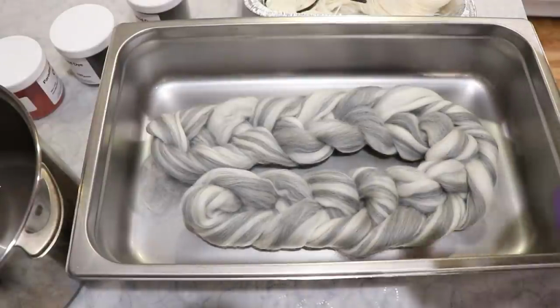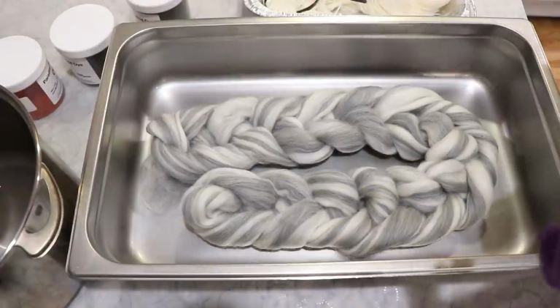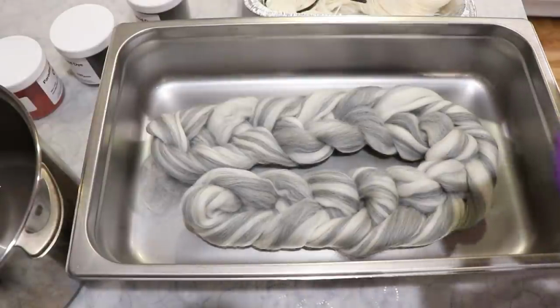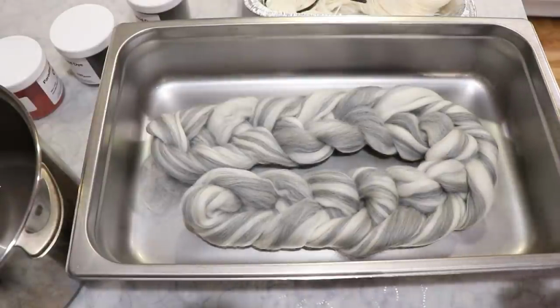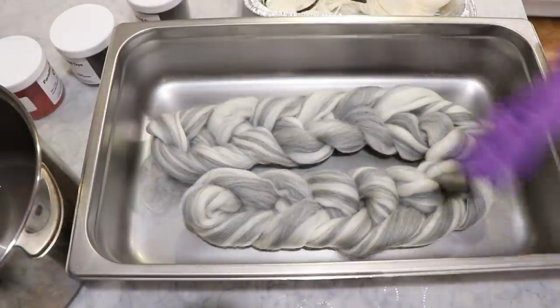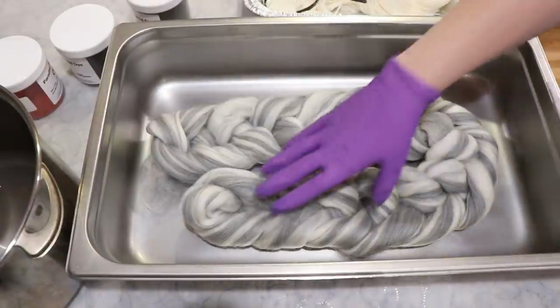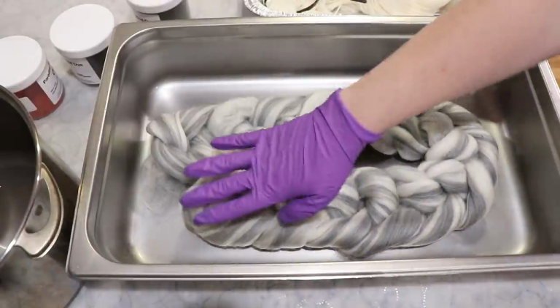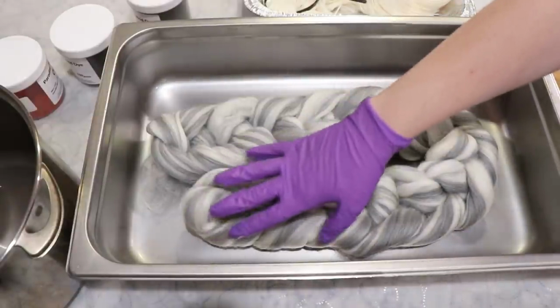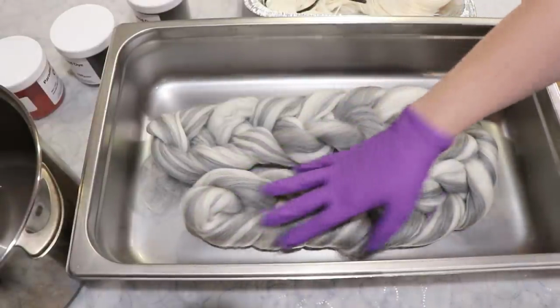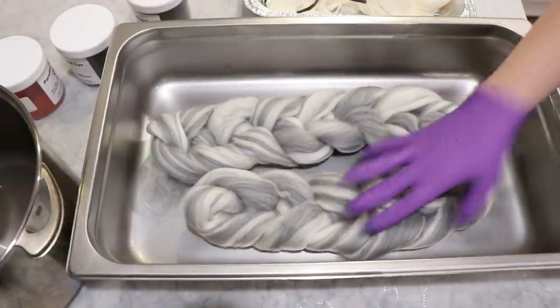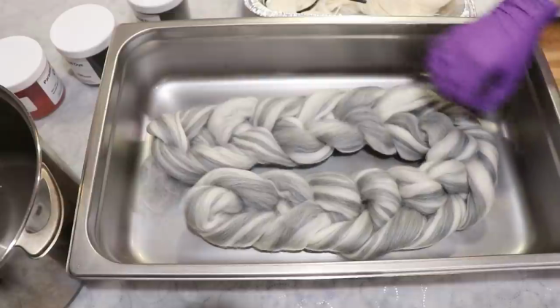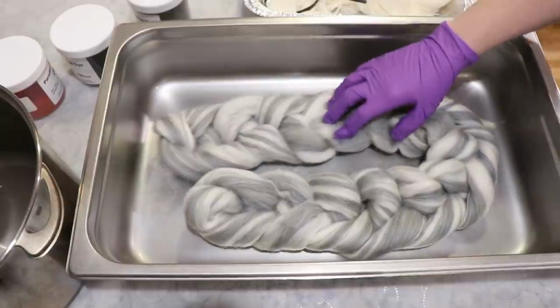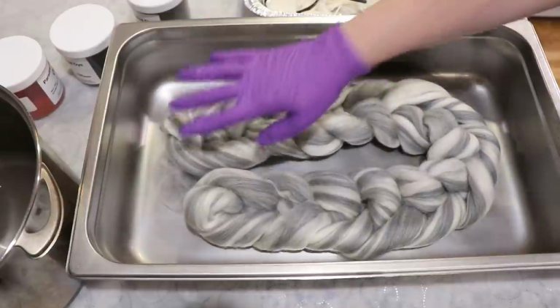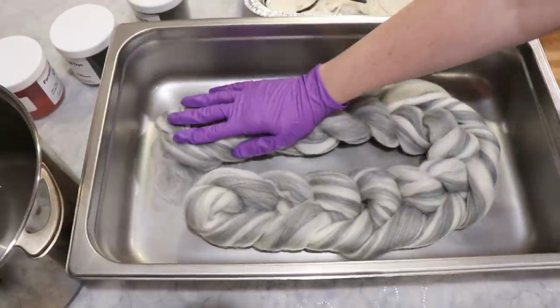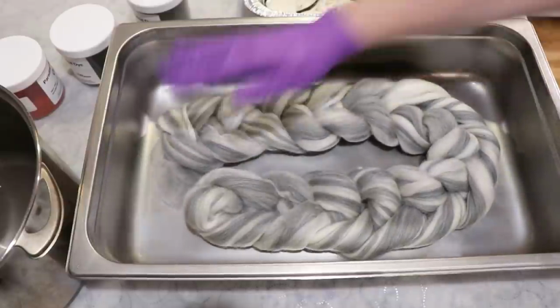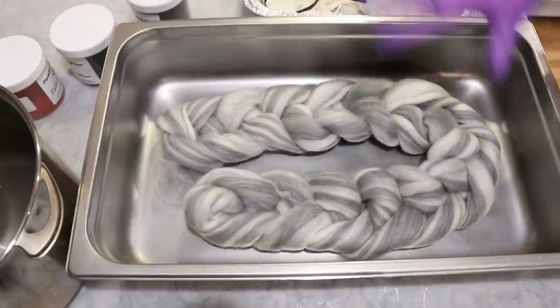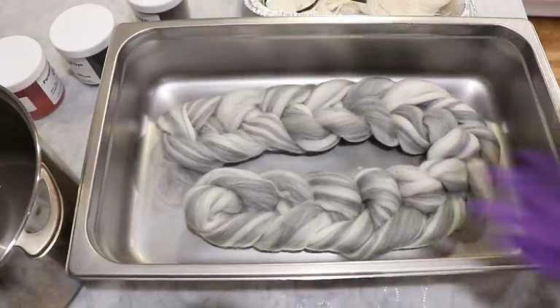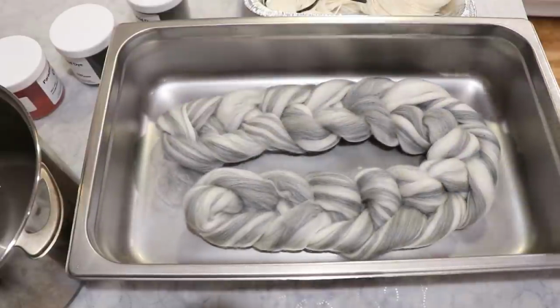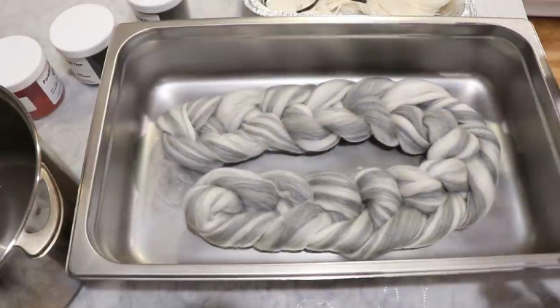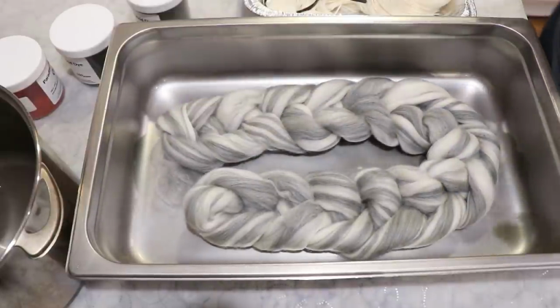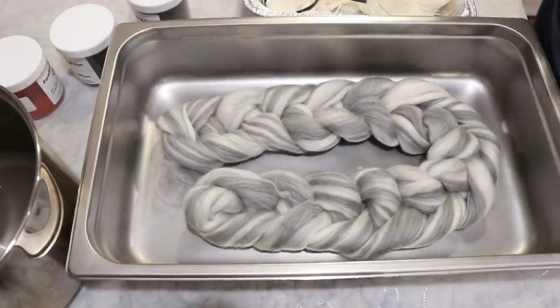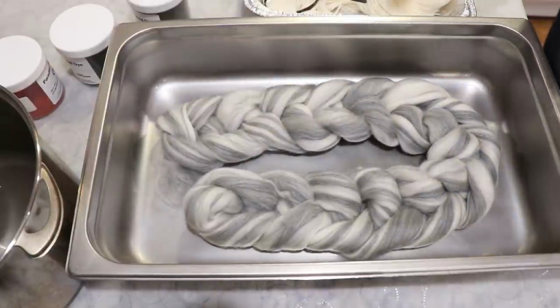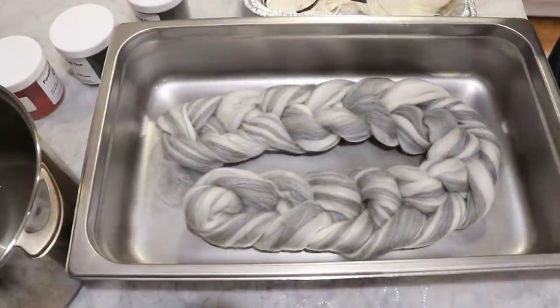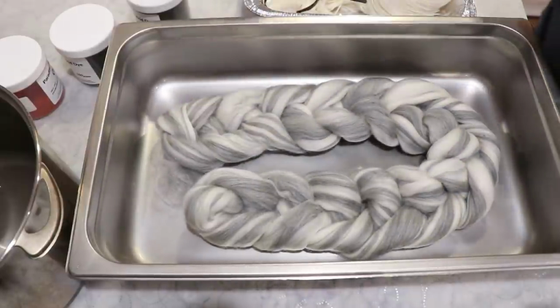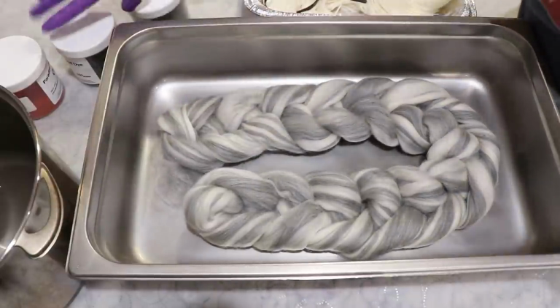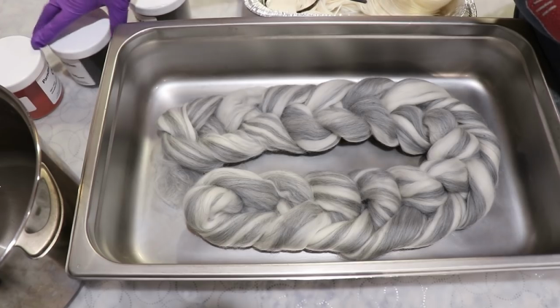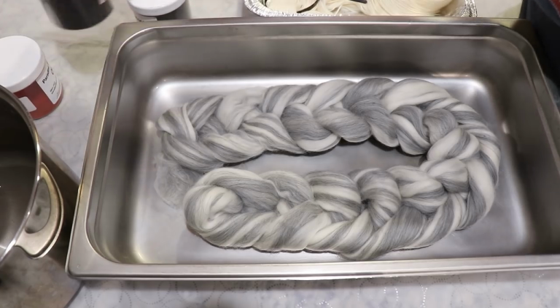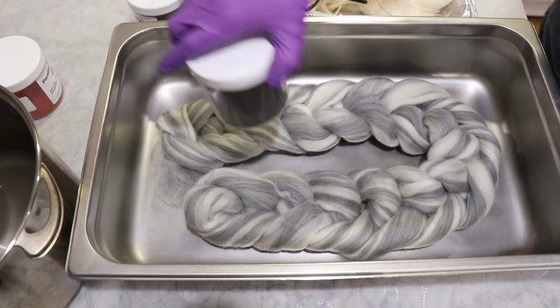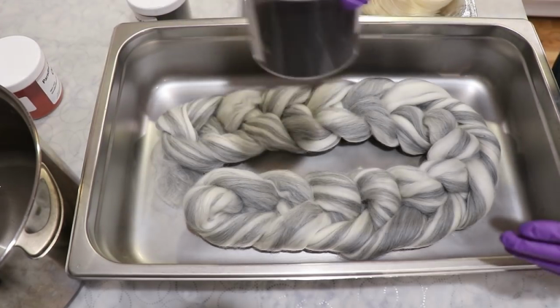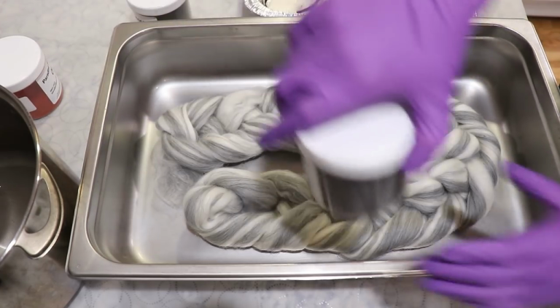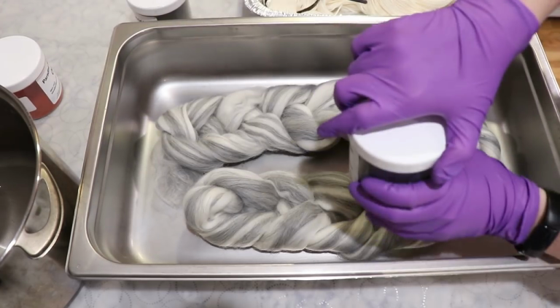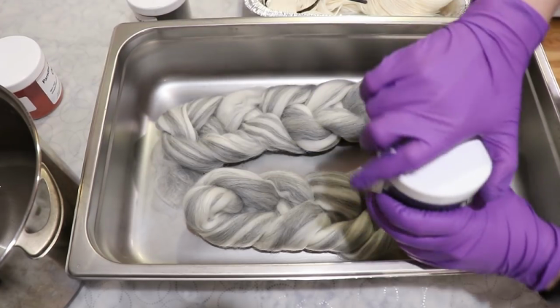I think the way I want to do this is go red, orange, brown — and then the colors will move out of their respective areas. But I think that's the way I want to try to do it, so let's start with the red.